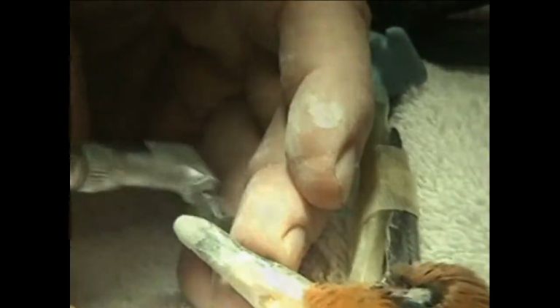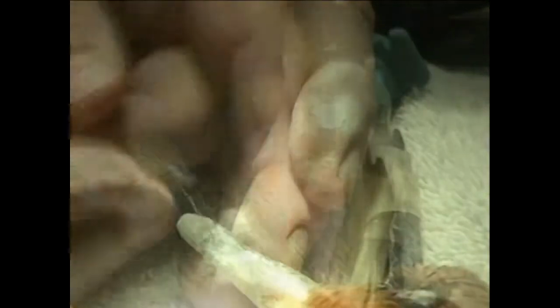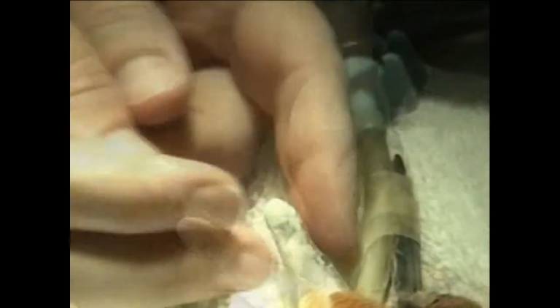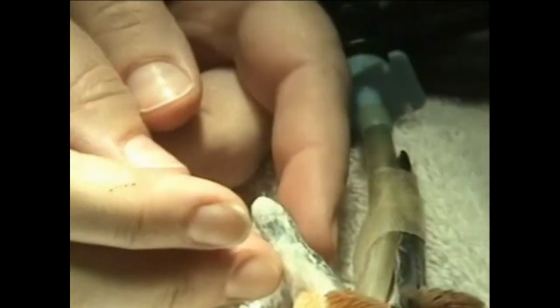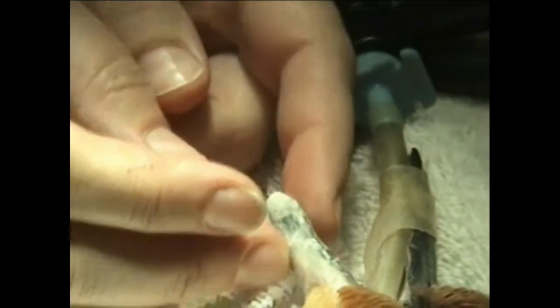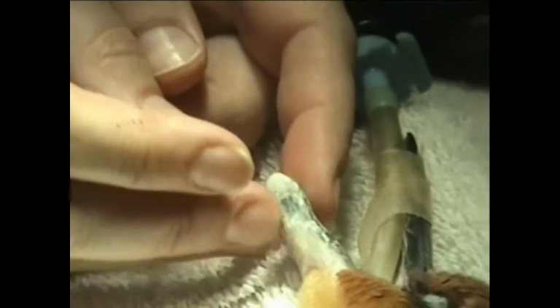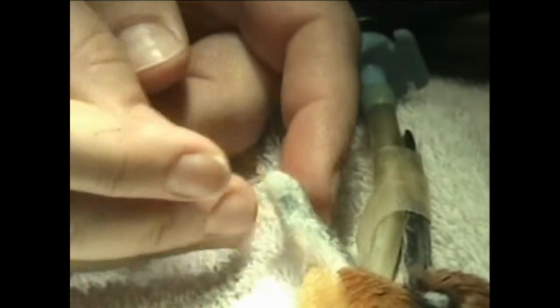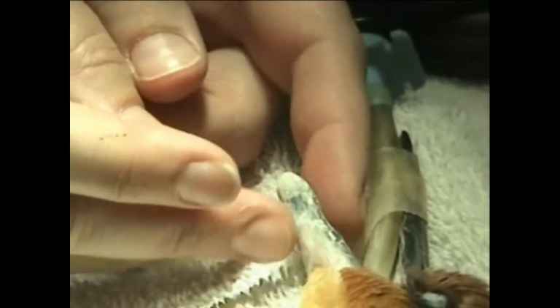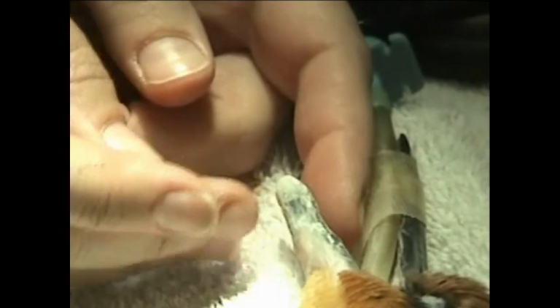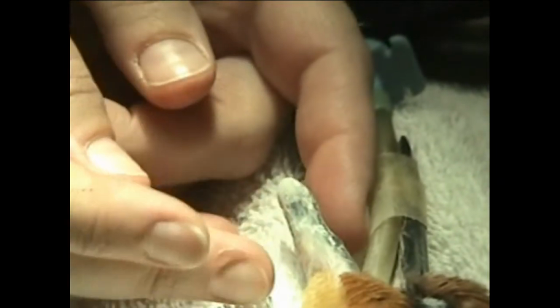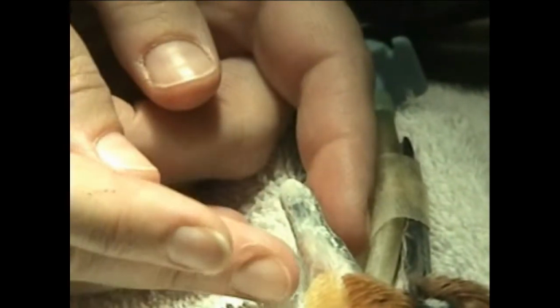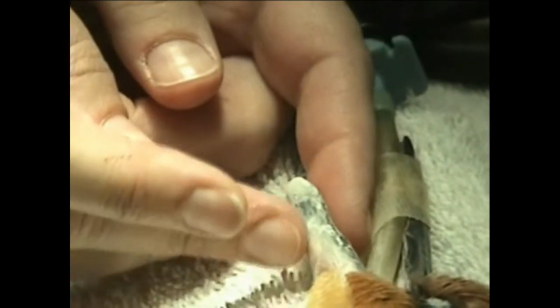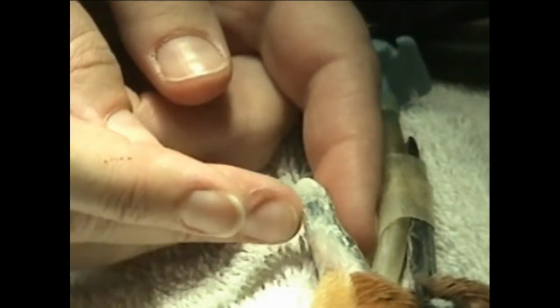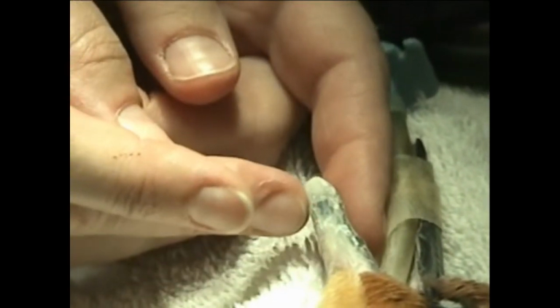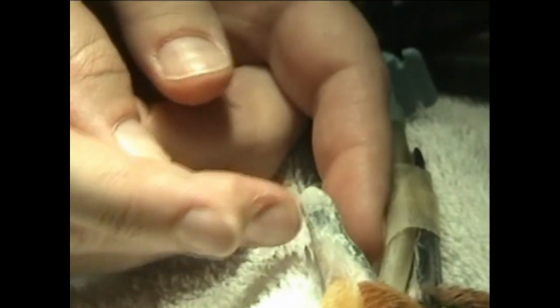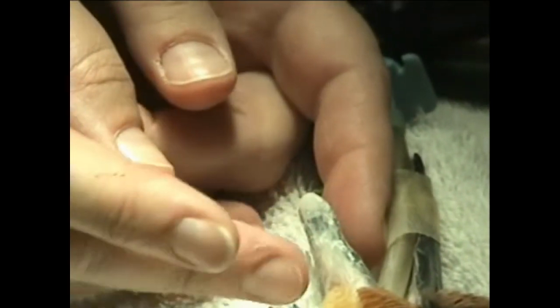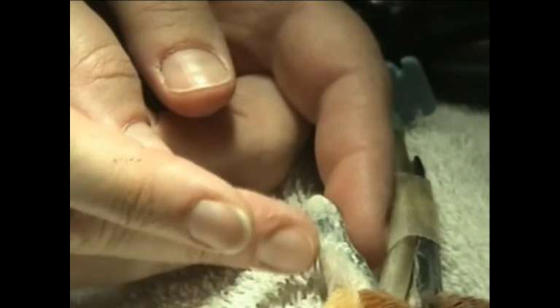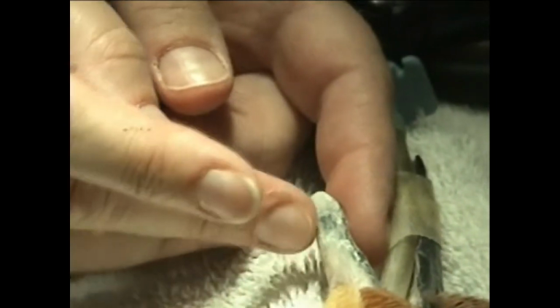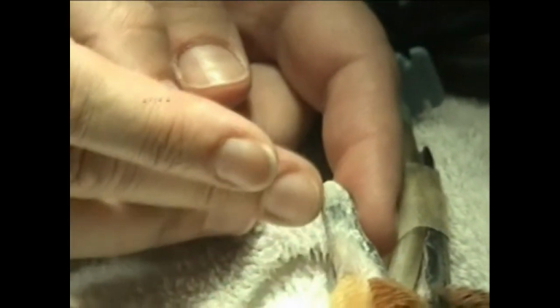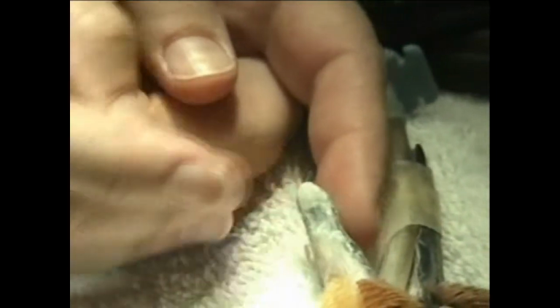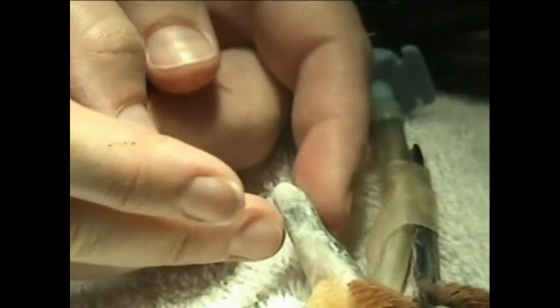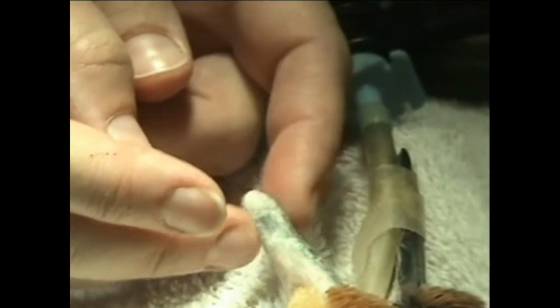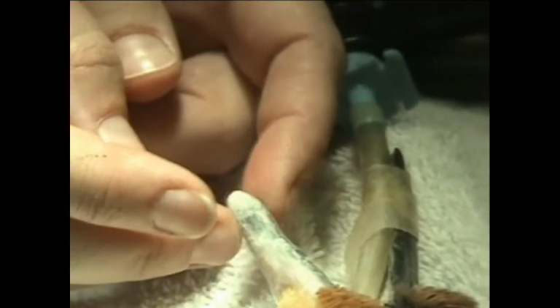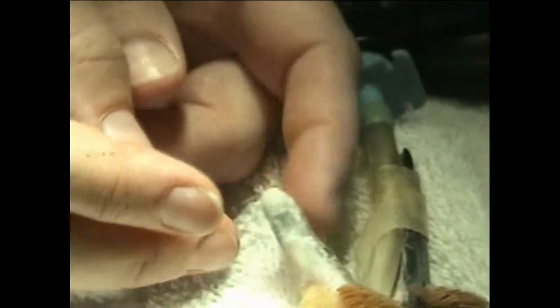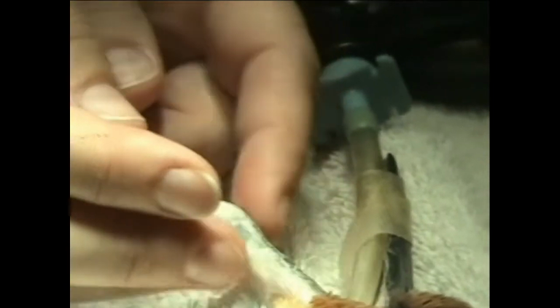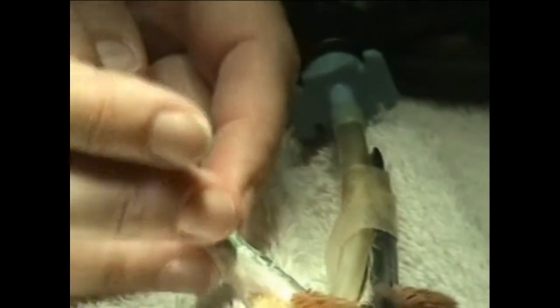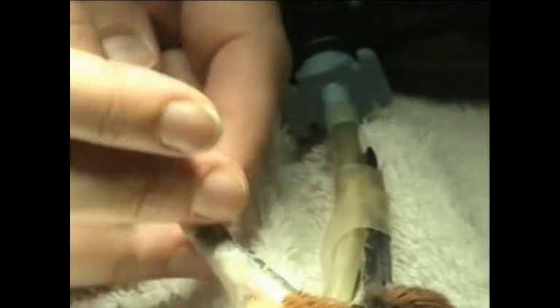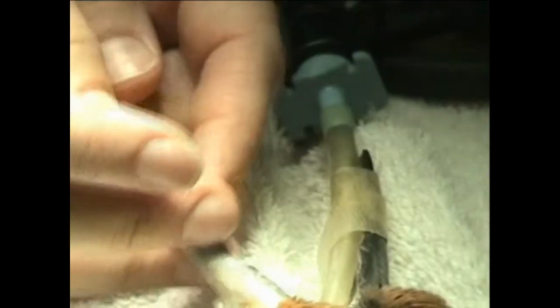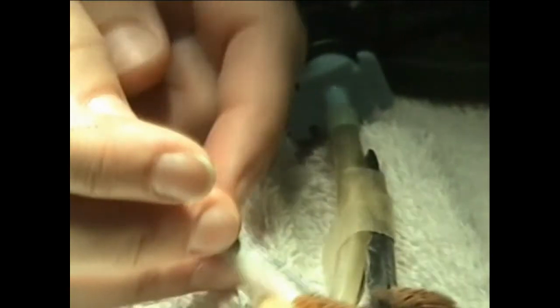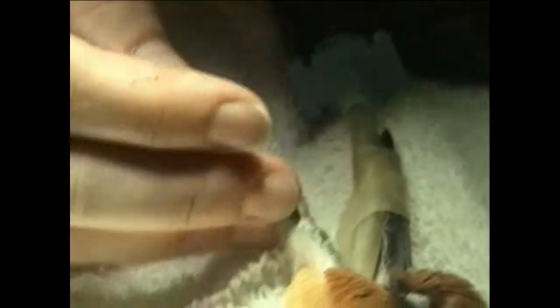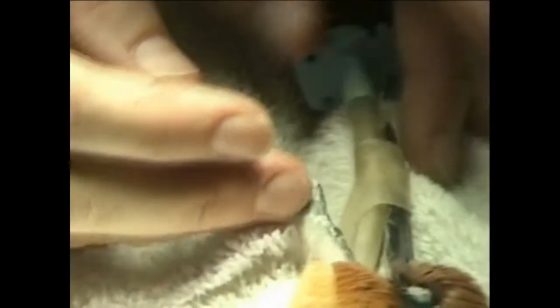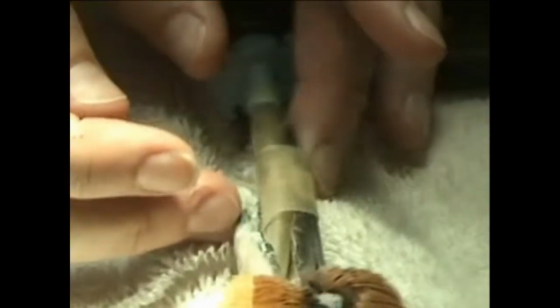The purpose was to reinforce the shredded end, so it won't break off more. And I added a little bit of length to it, and smoothed it all up.